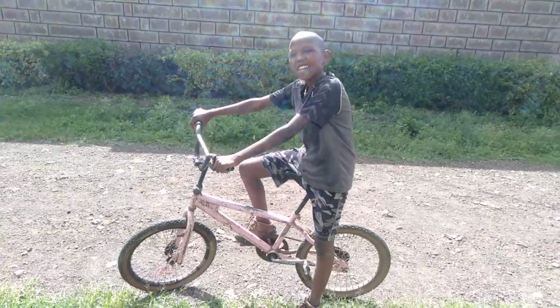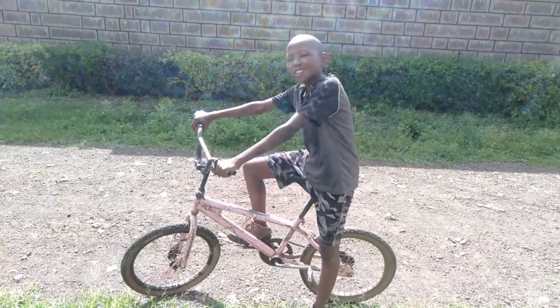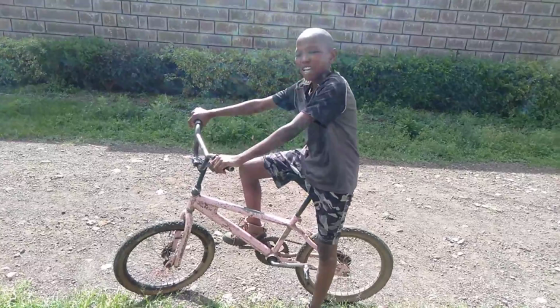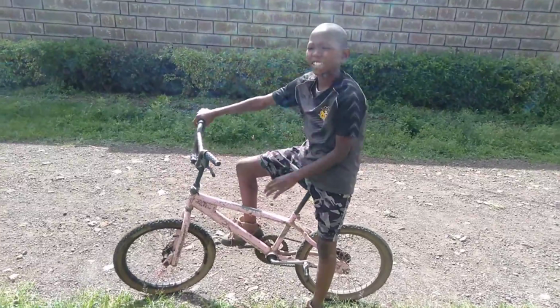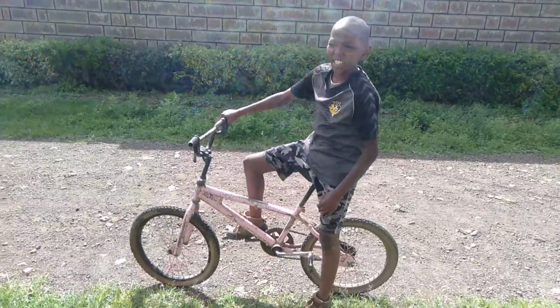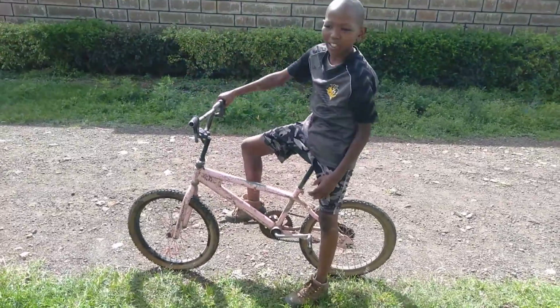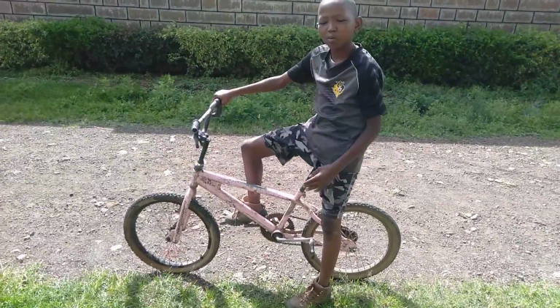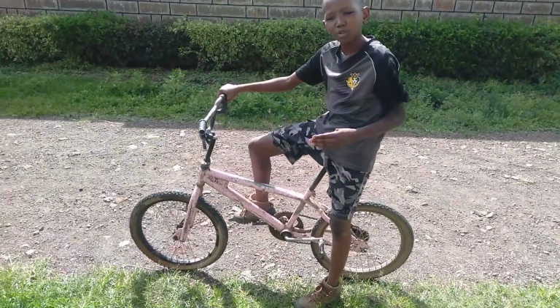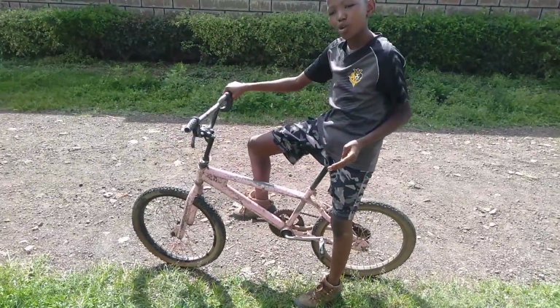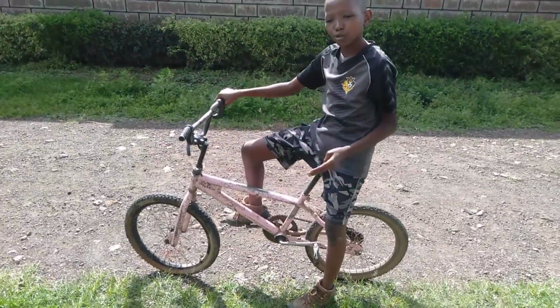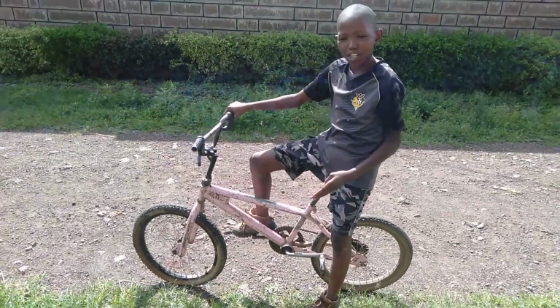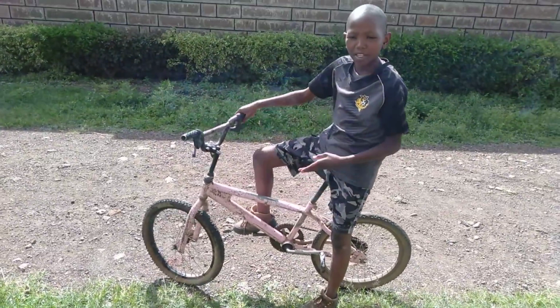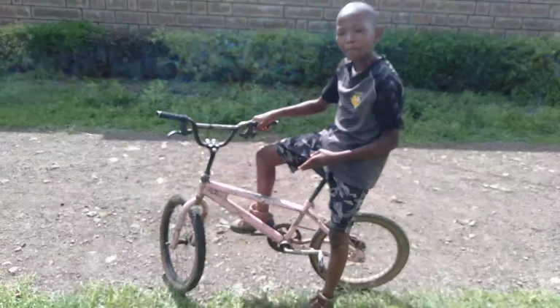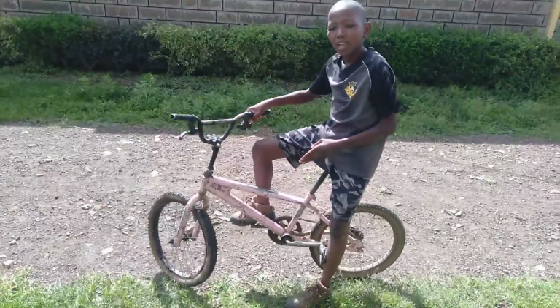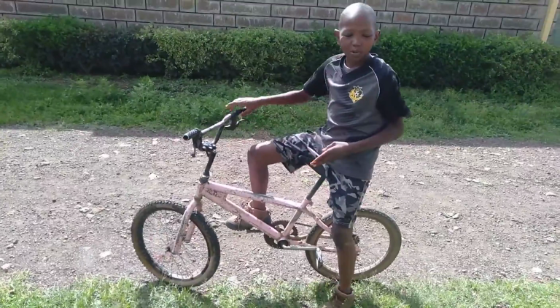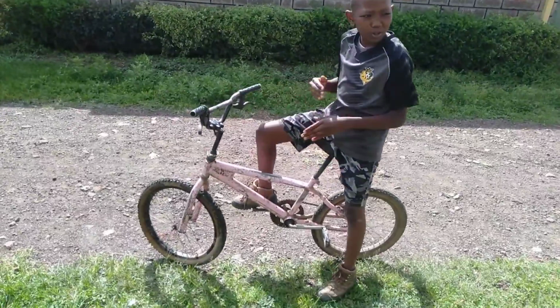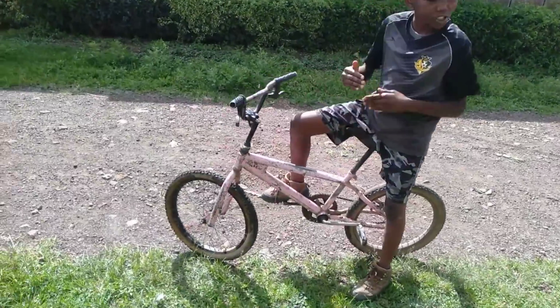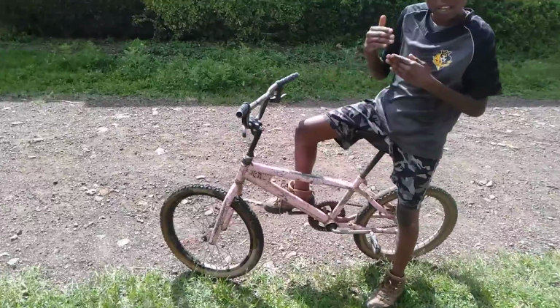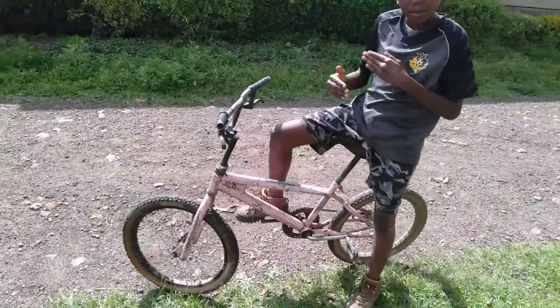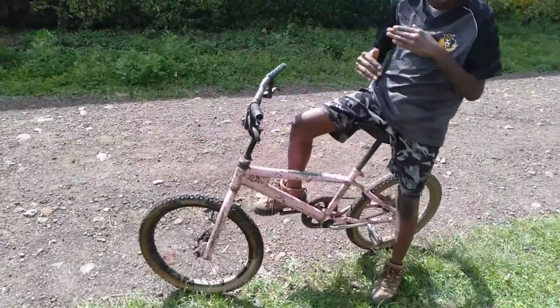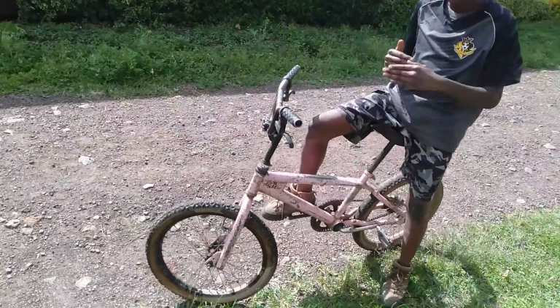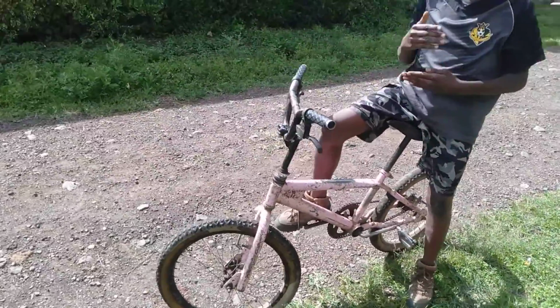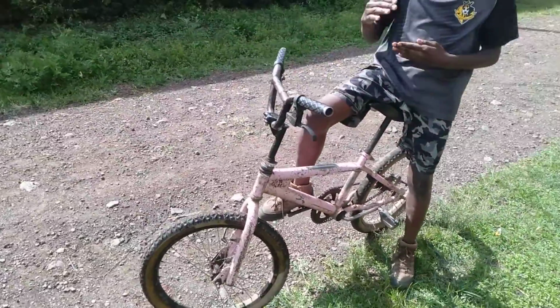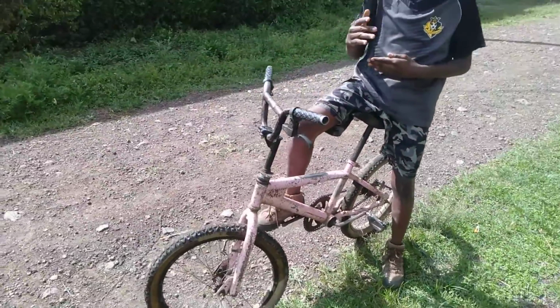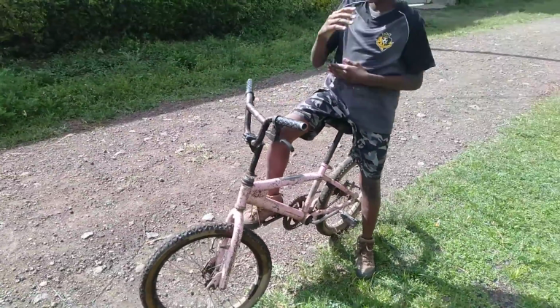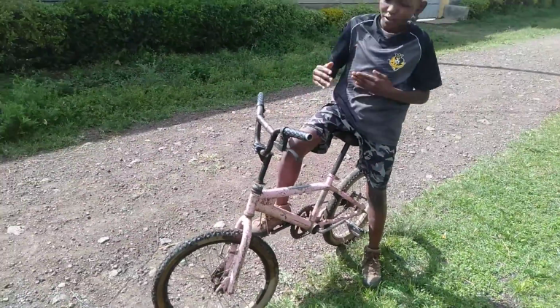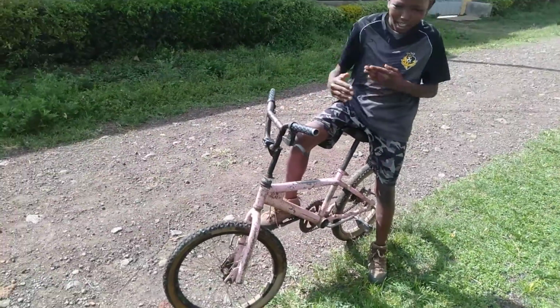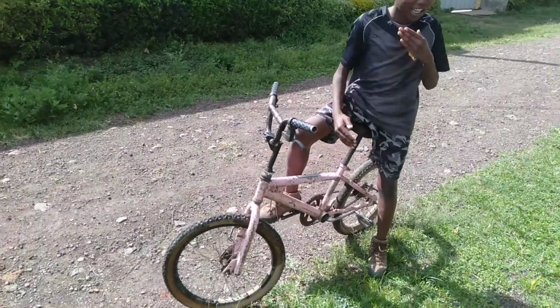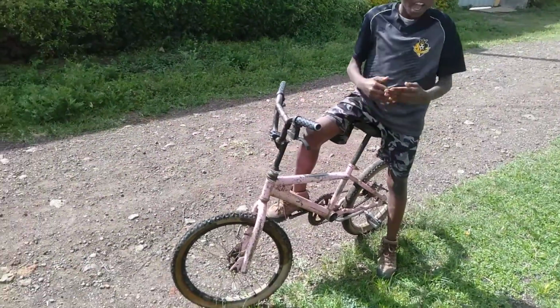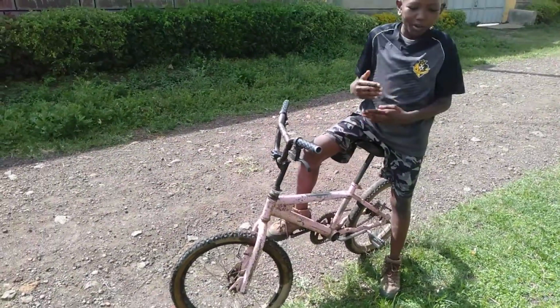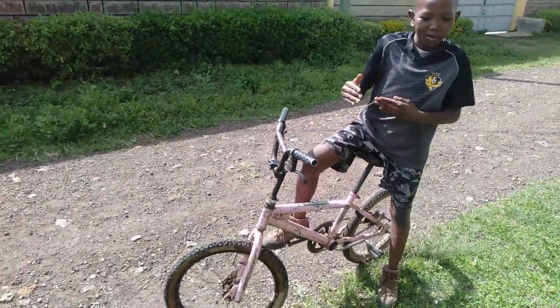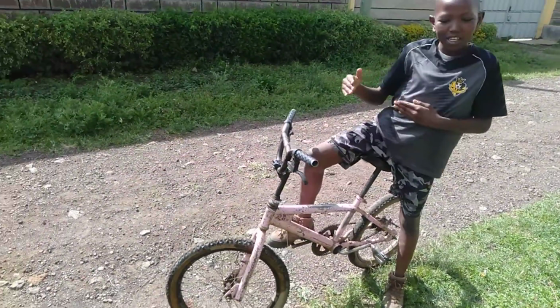Hello guys, in this video I am going to show you how to ride a bike, step by step.